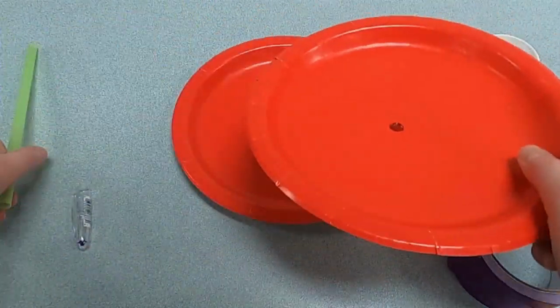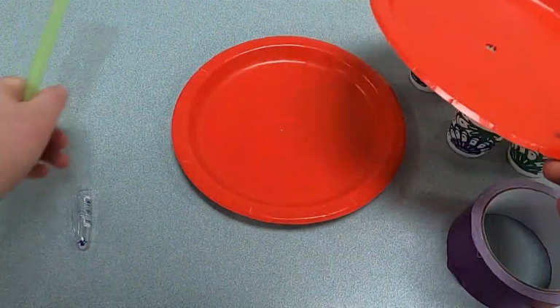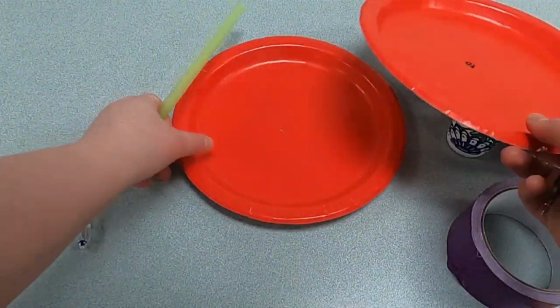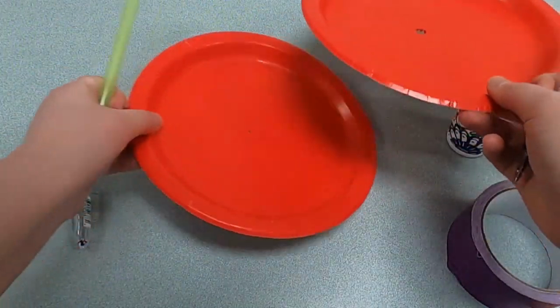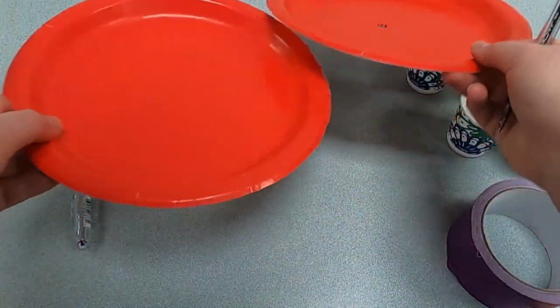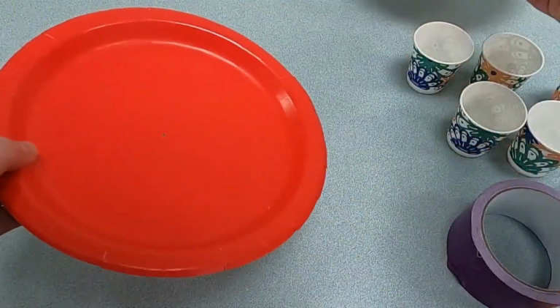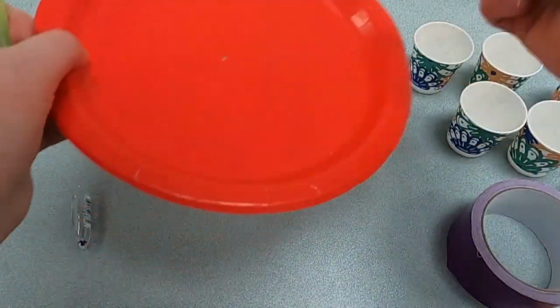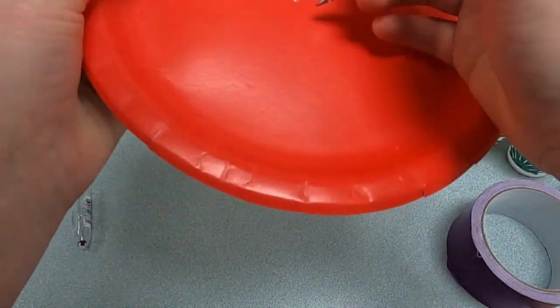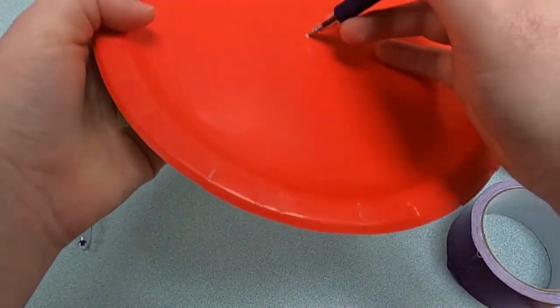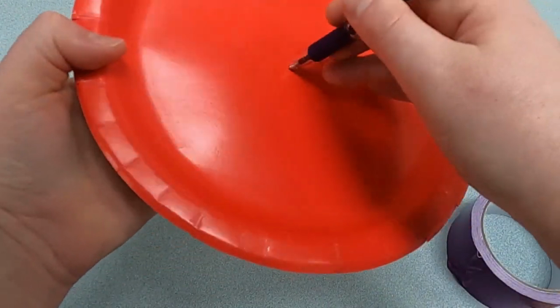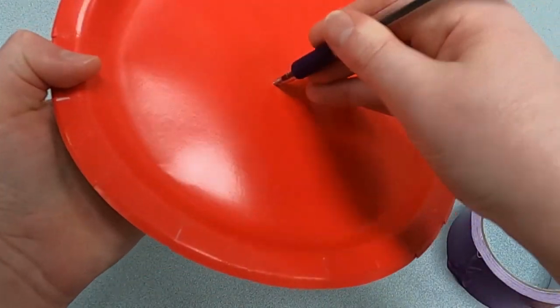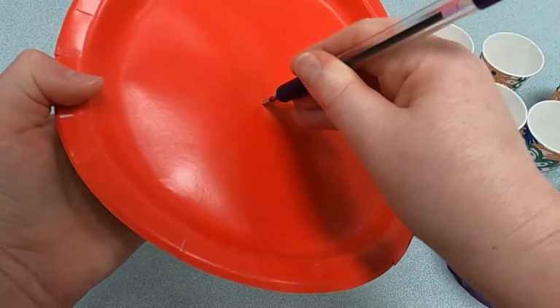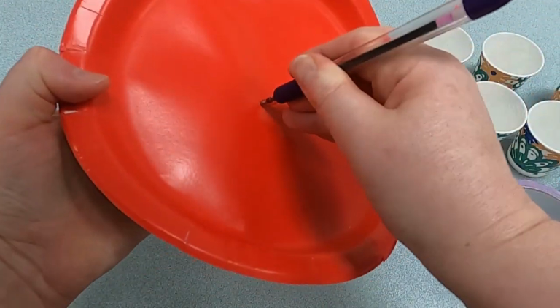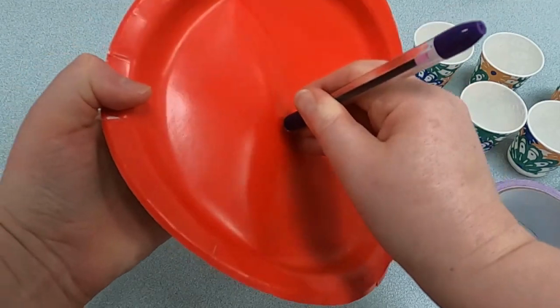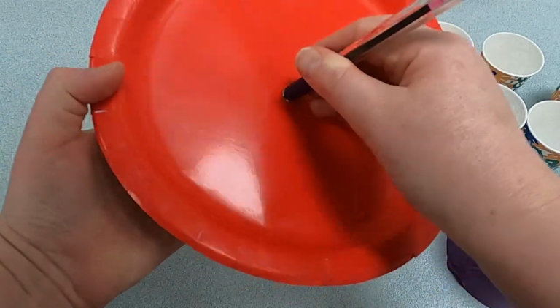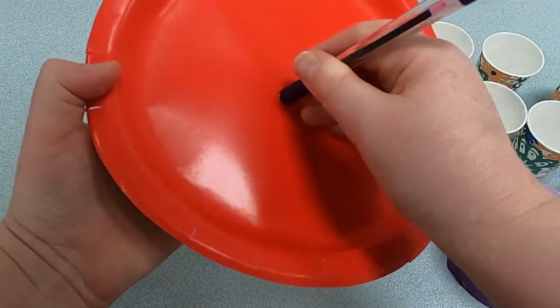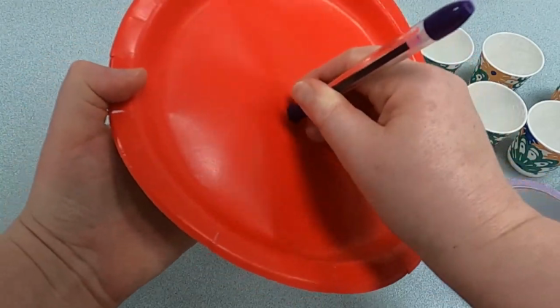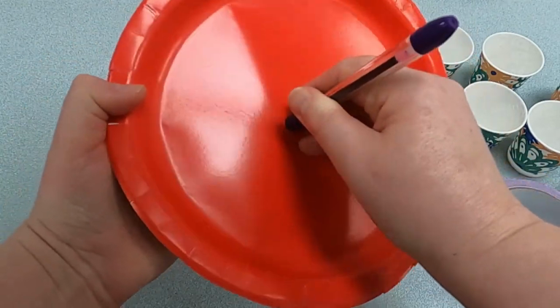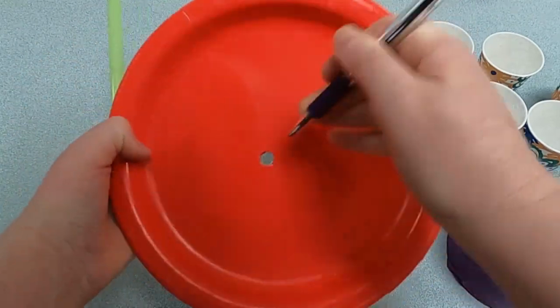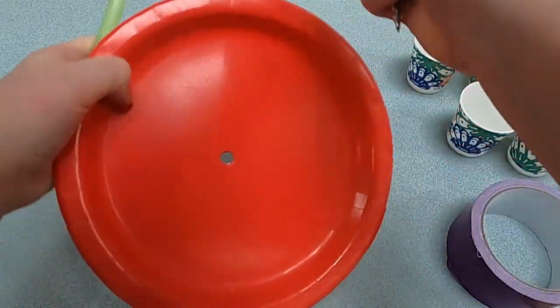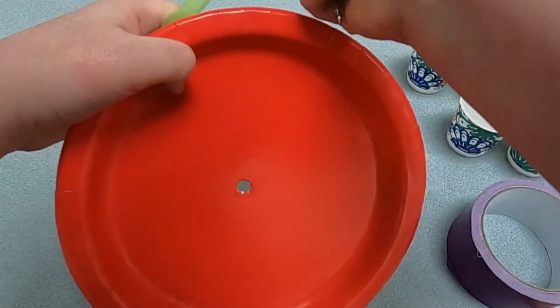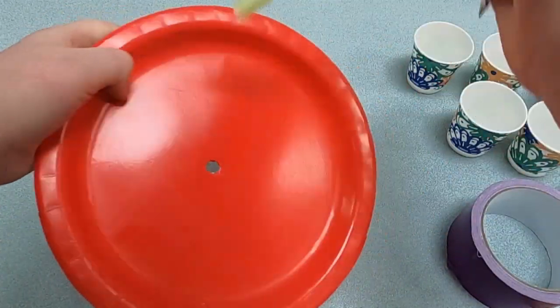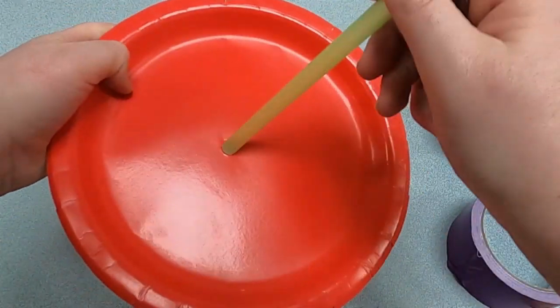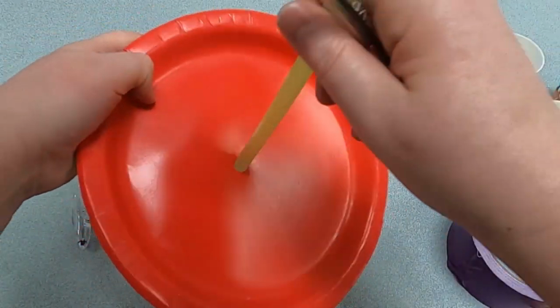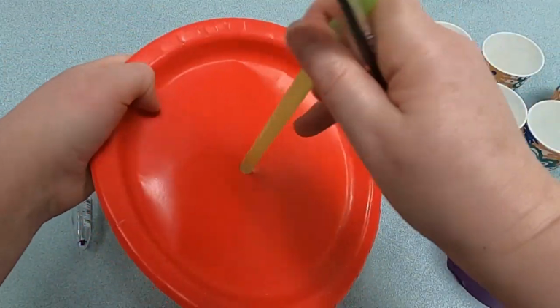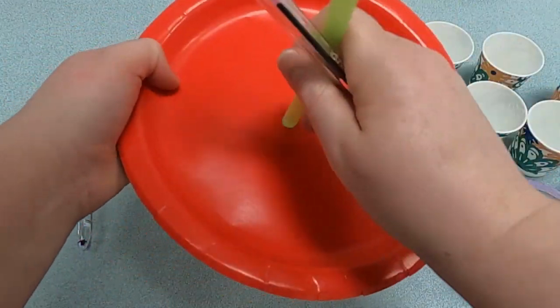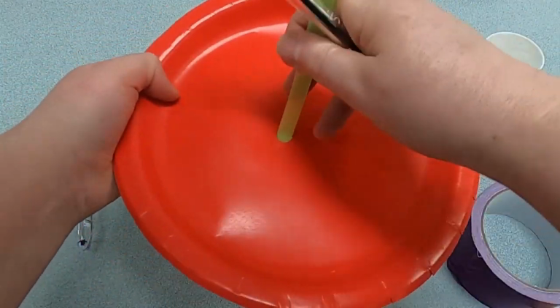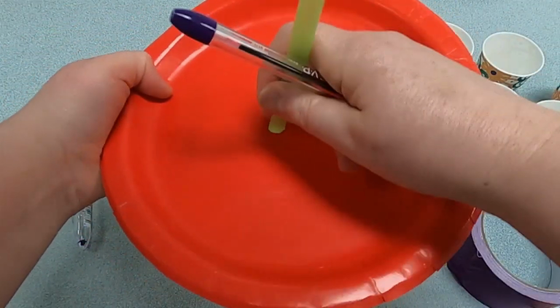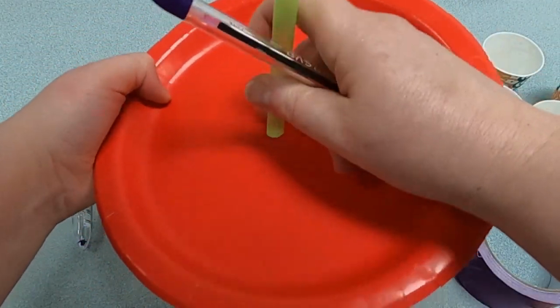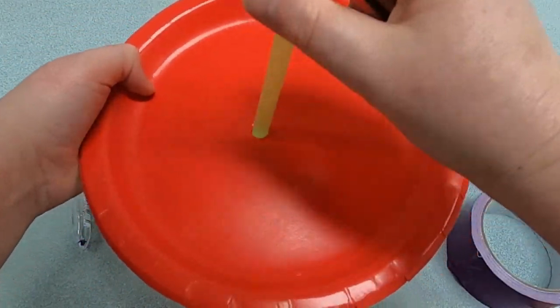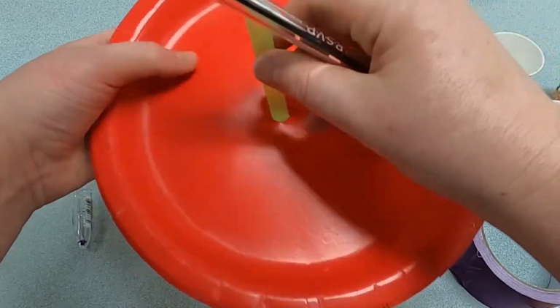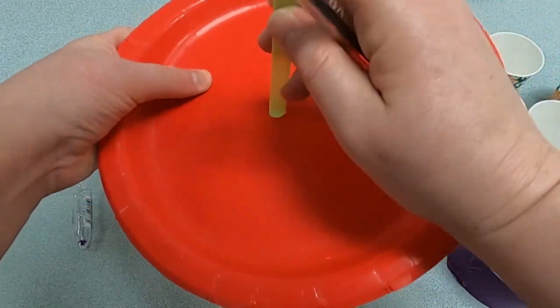So let me do the same for the other paper plate. And can my straw go through this one? Why, yes it can. Excellent.